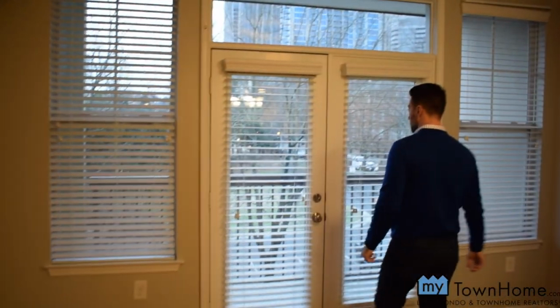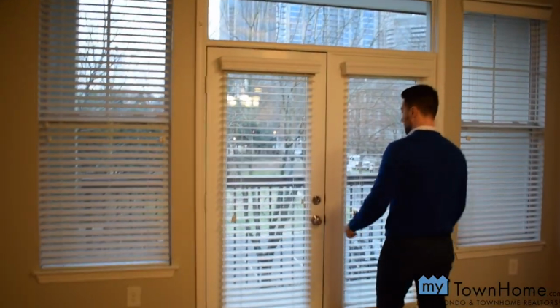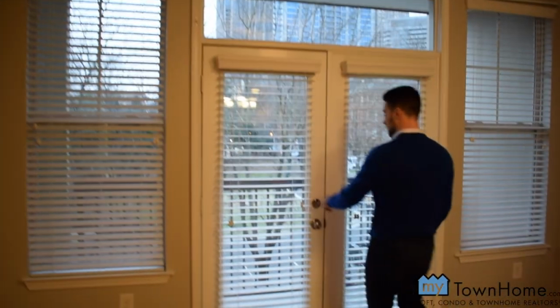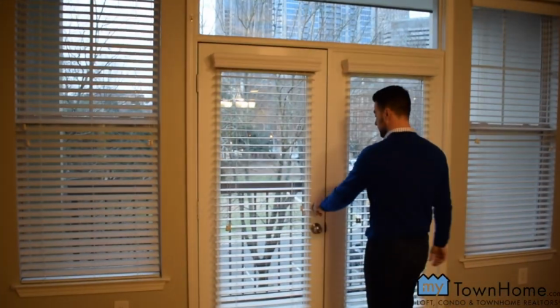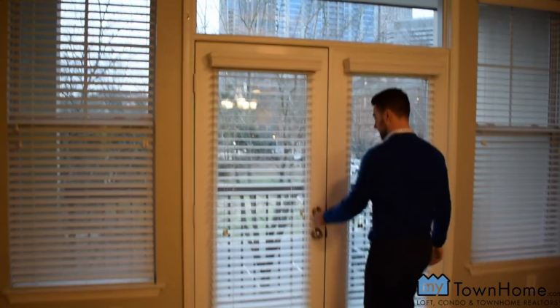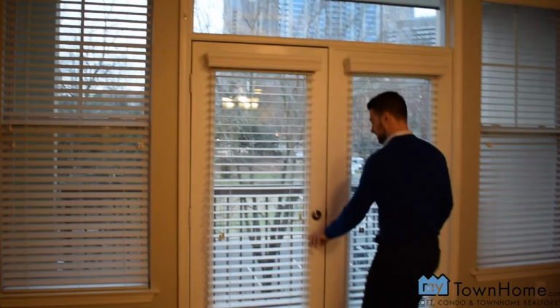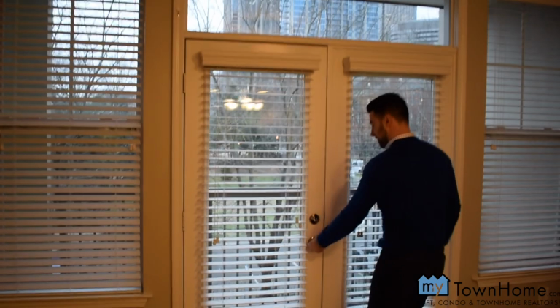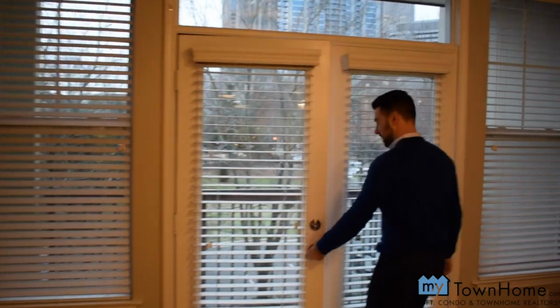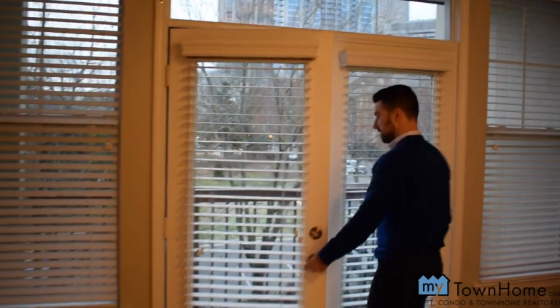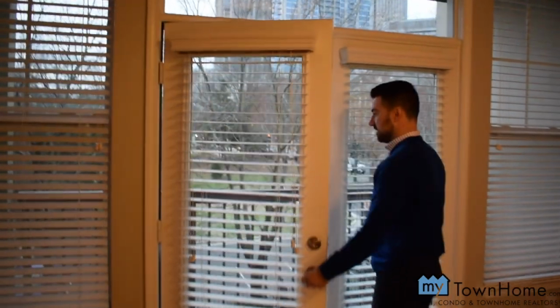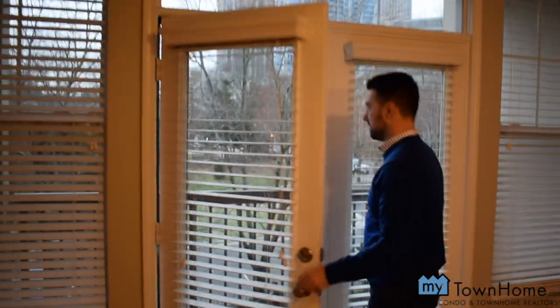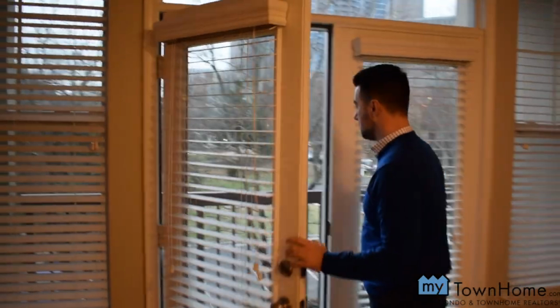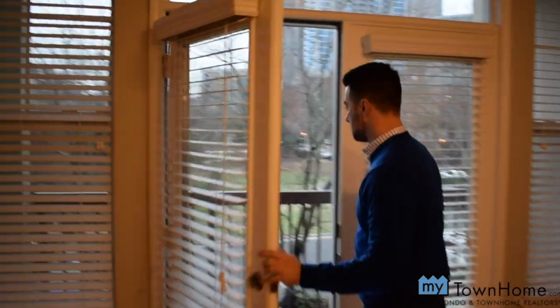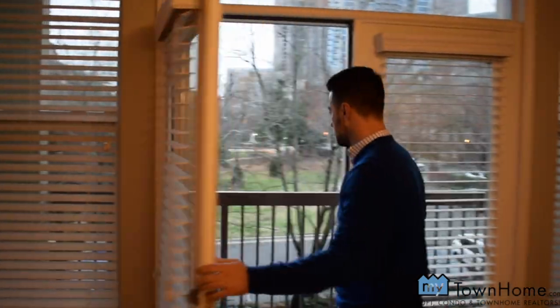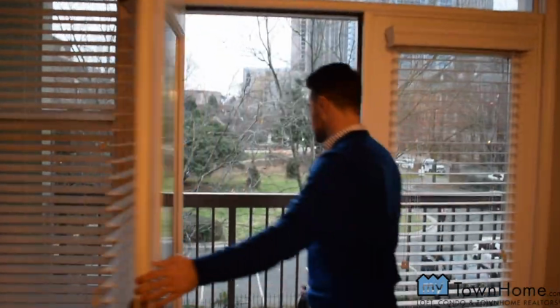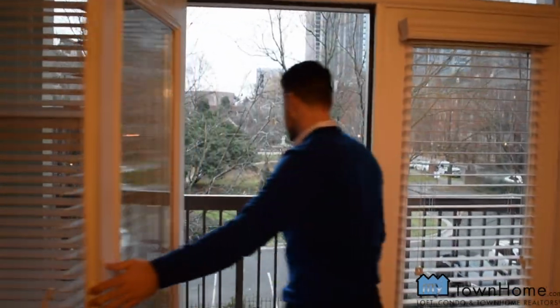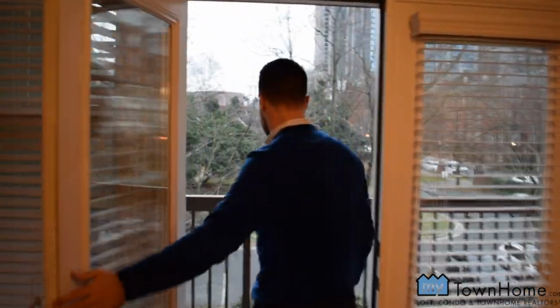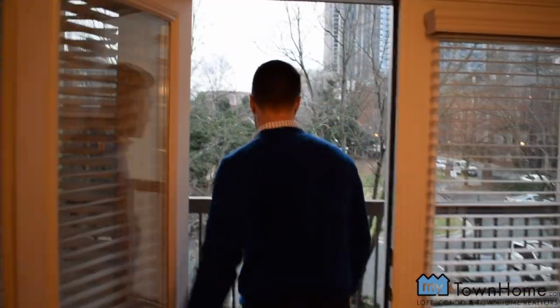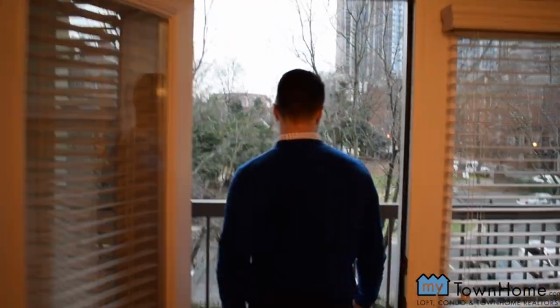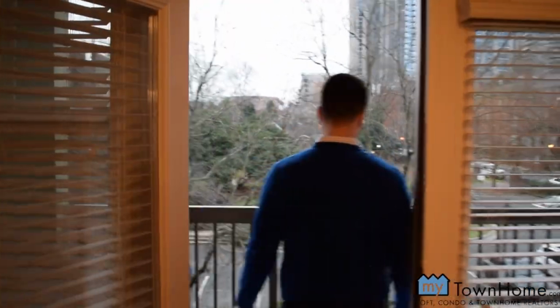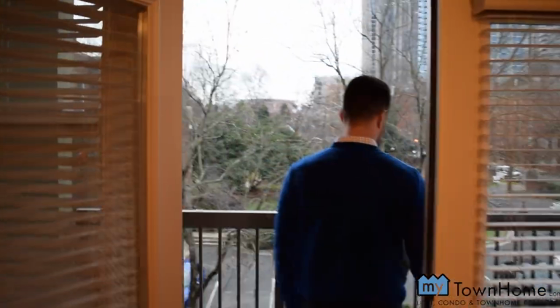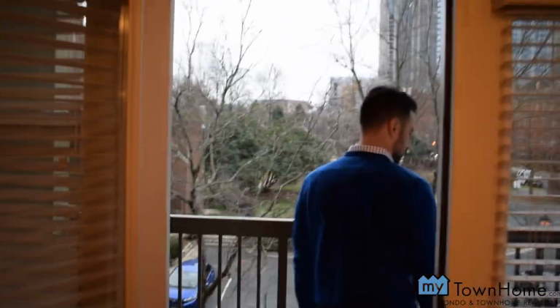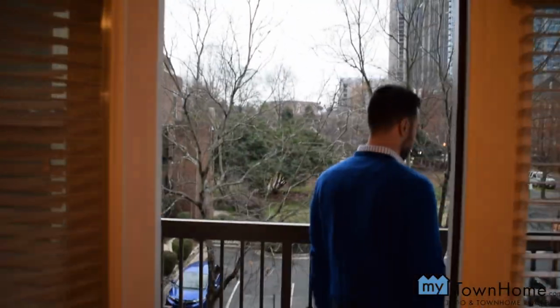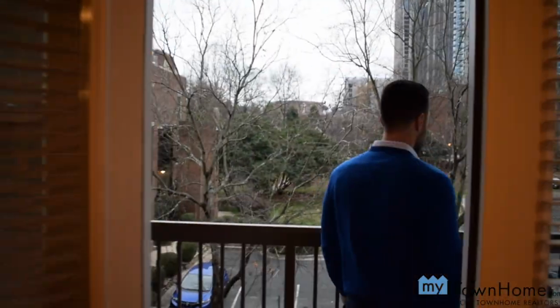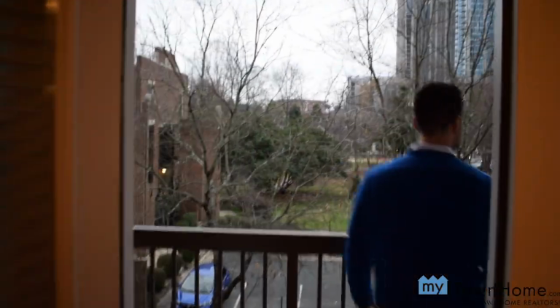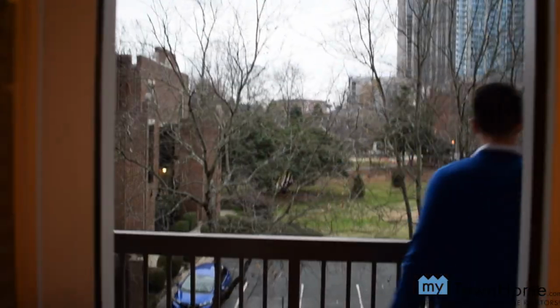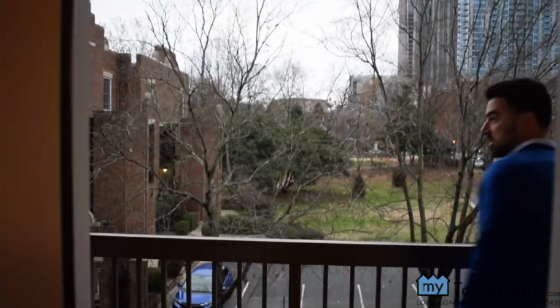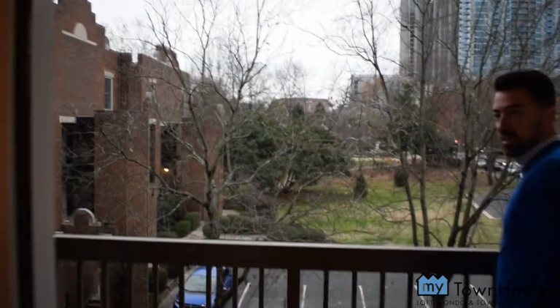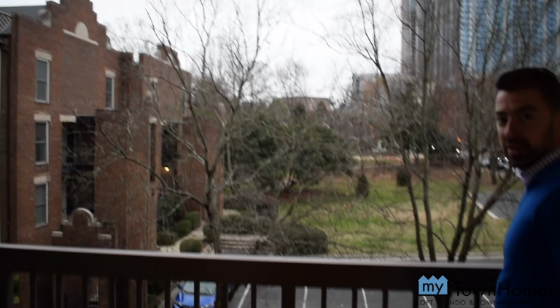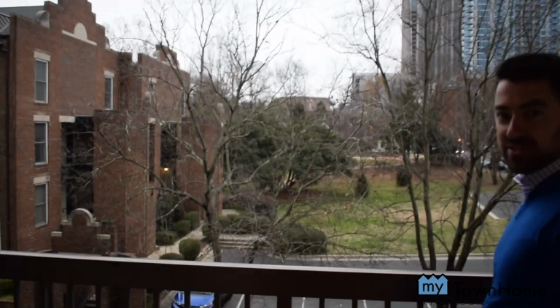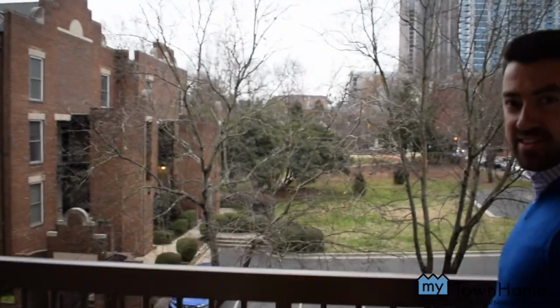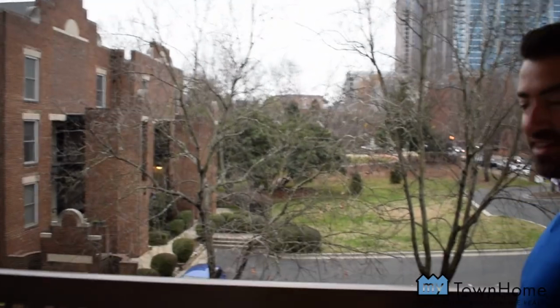What a nice view up here. Come out here and see the city.